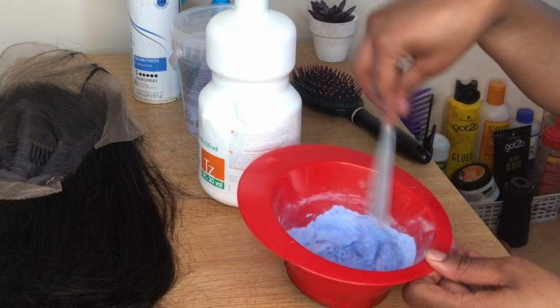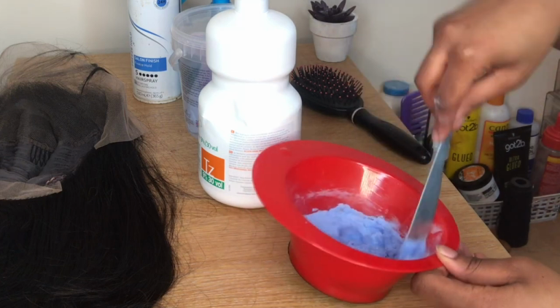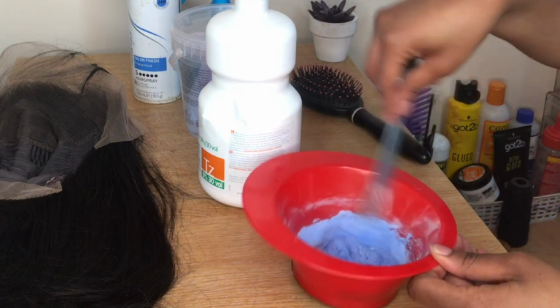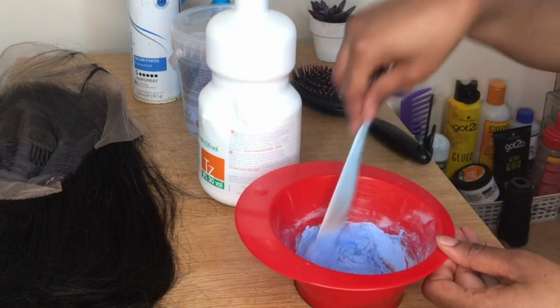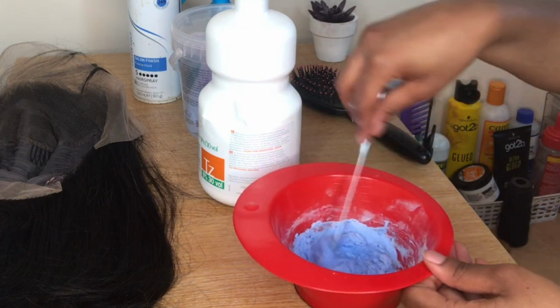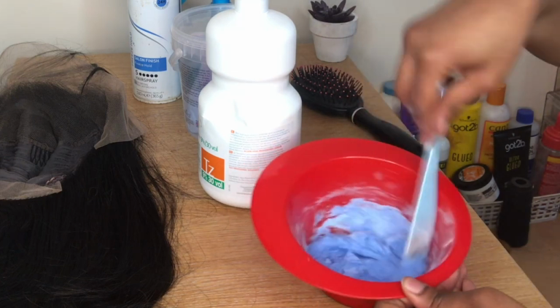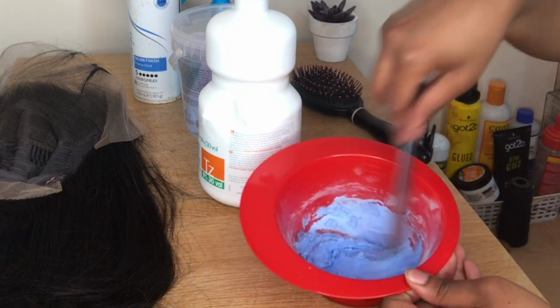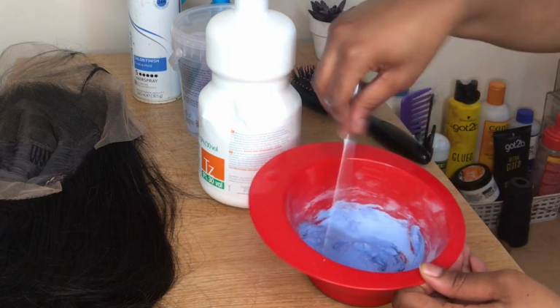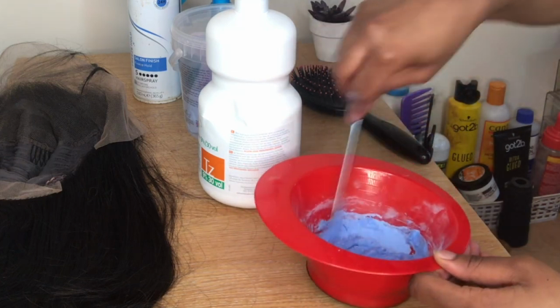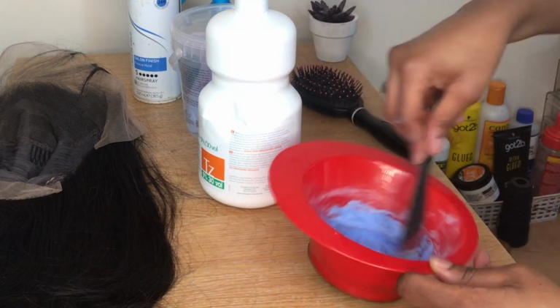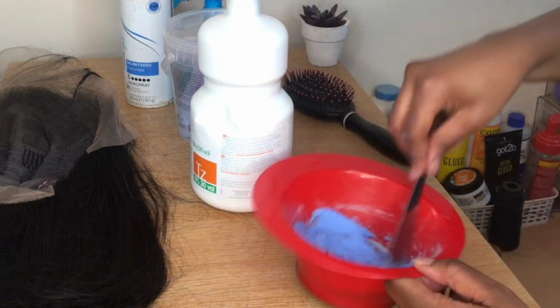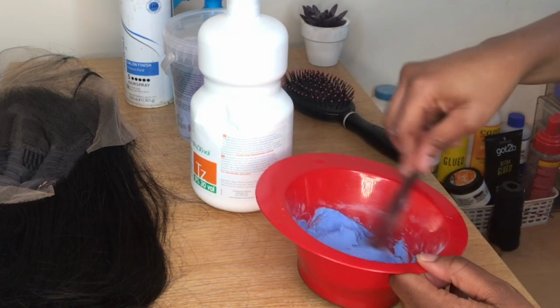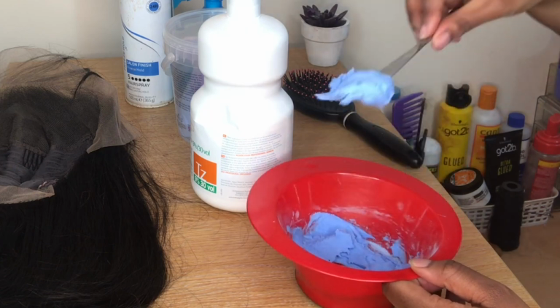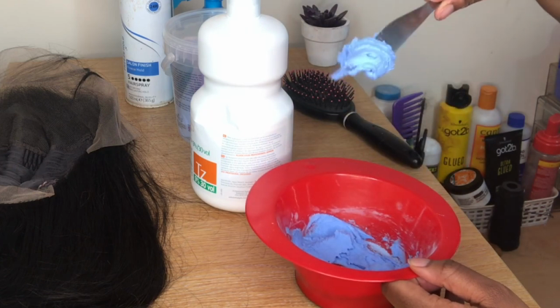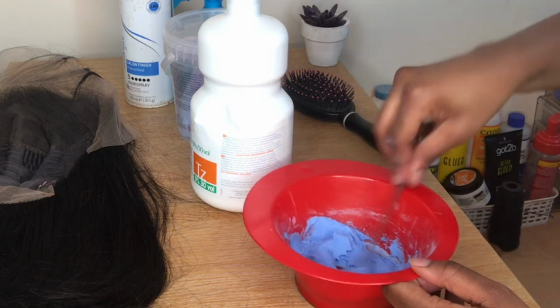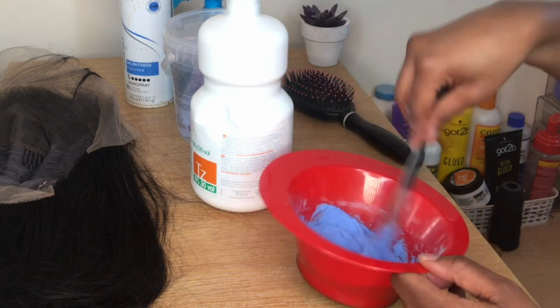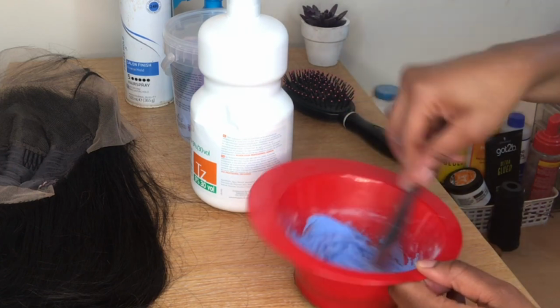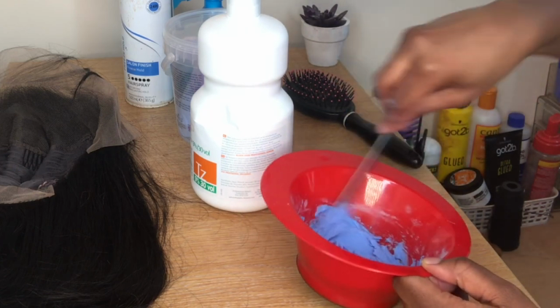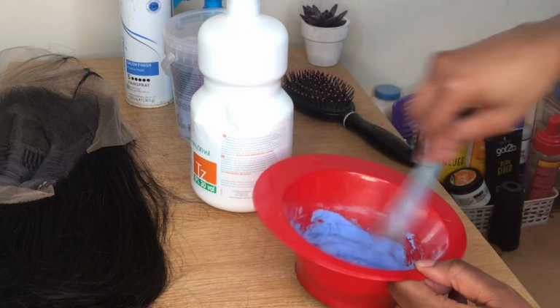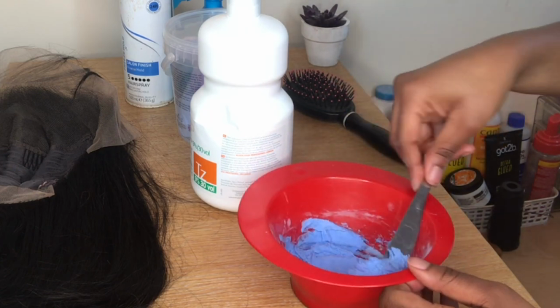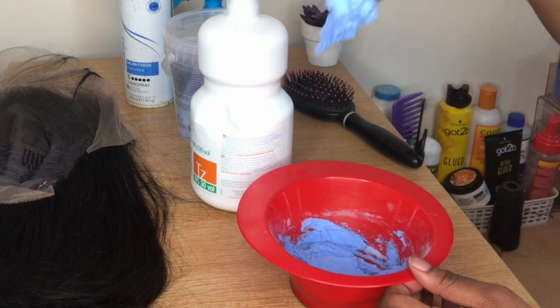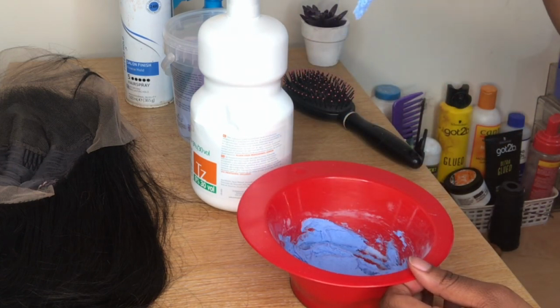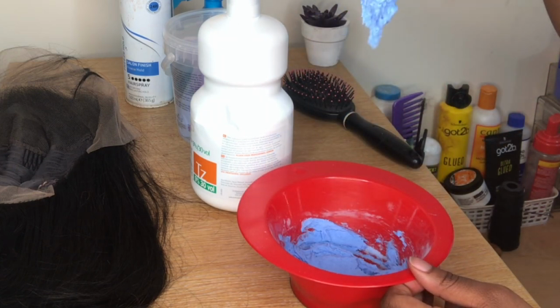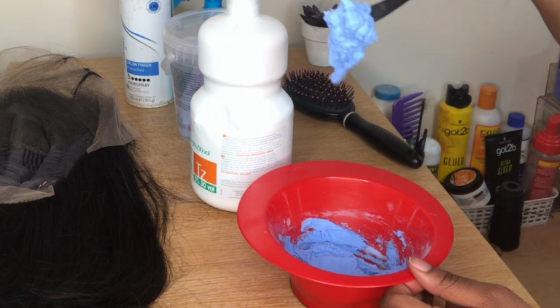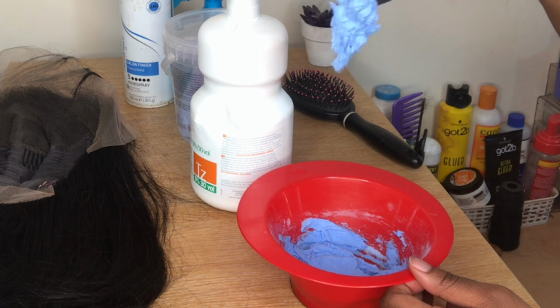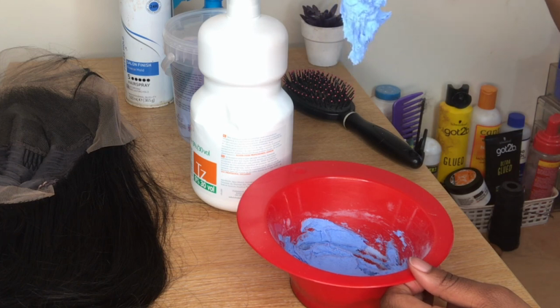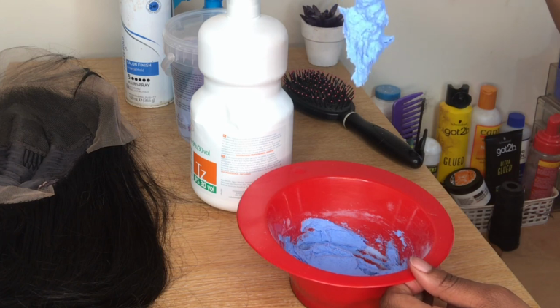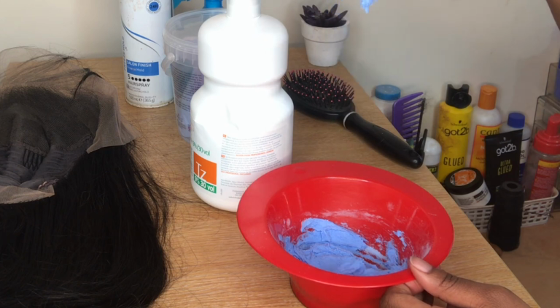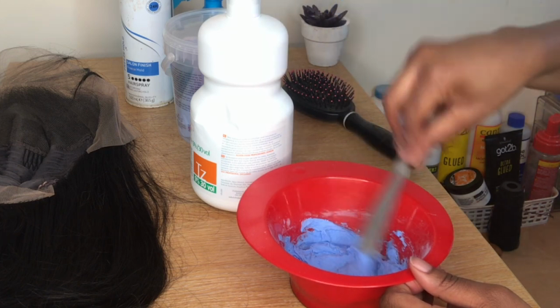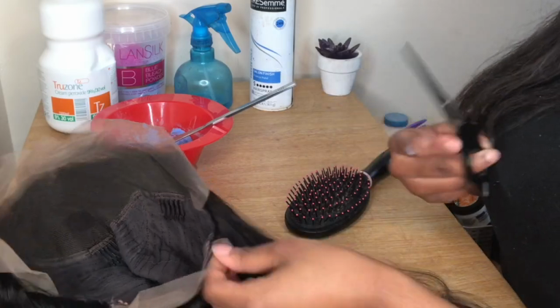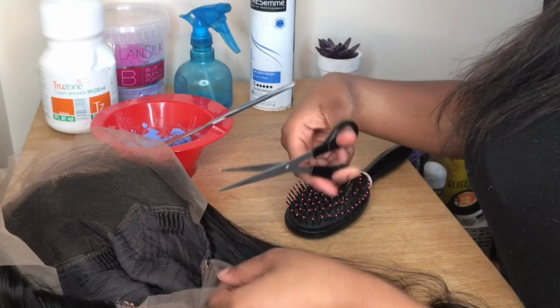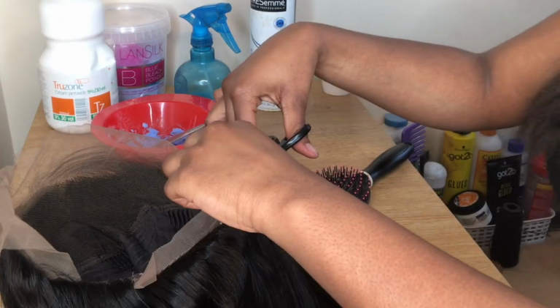You really want the mixture to be thick — you don't want it runny because it will seep through your knots and your whole lace will bleach, and you really don't want that to happen.